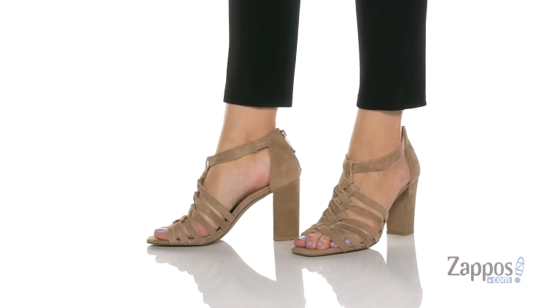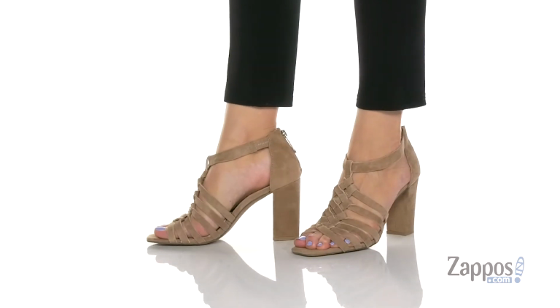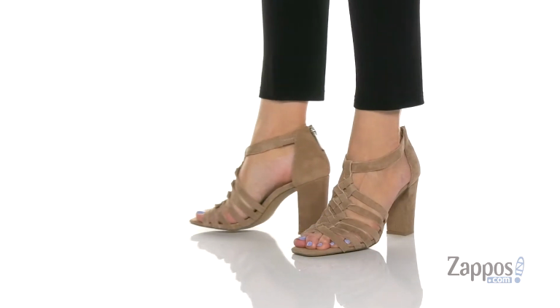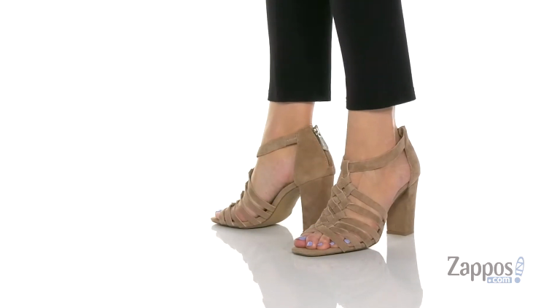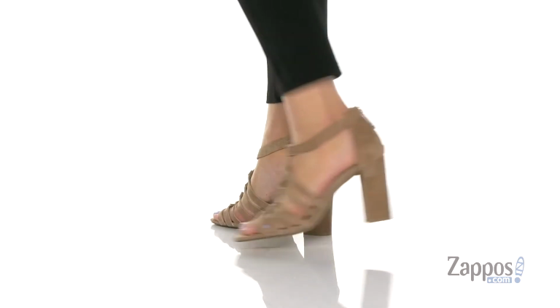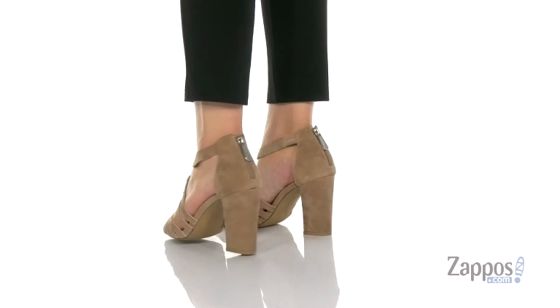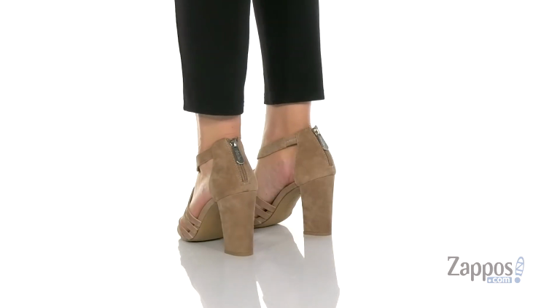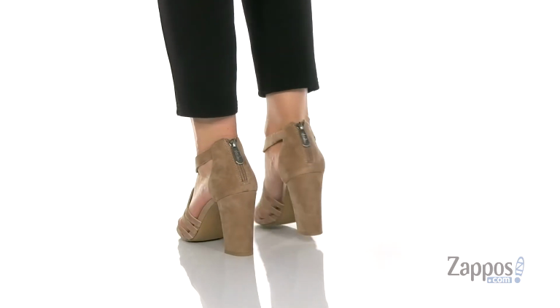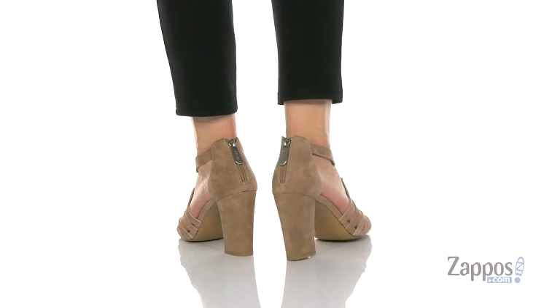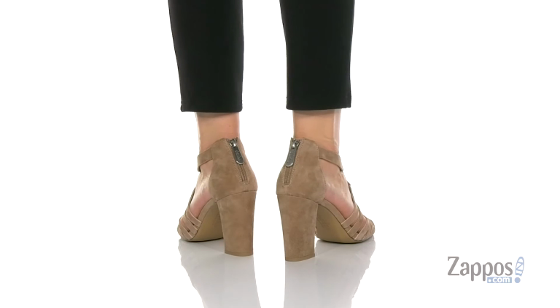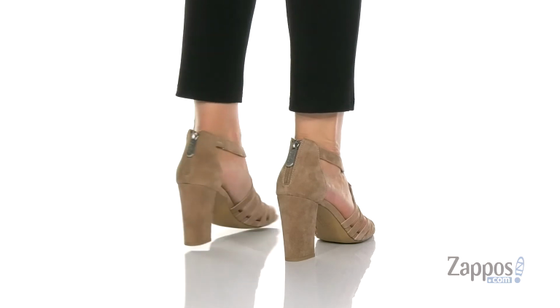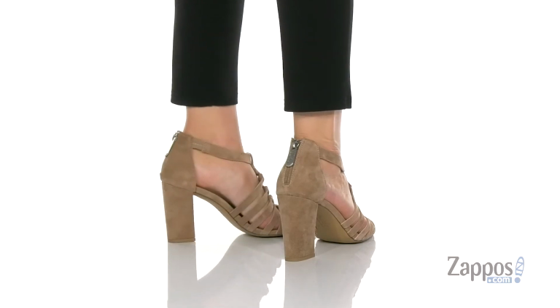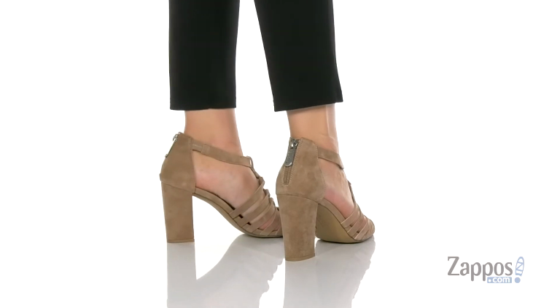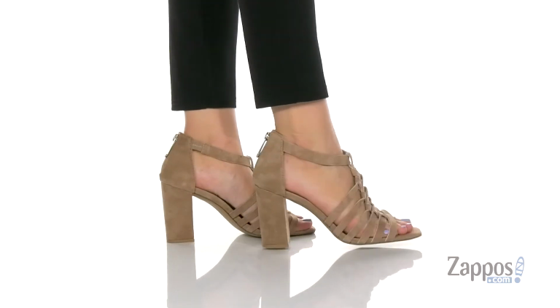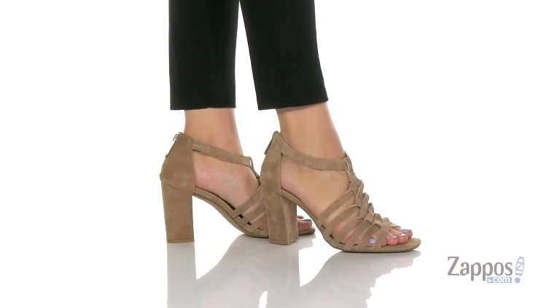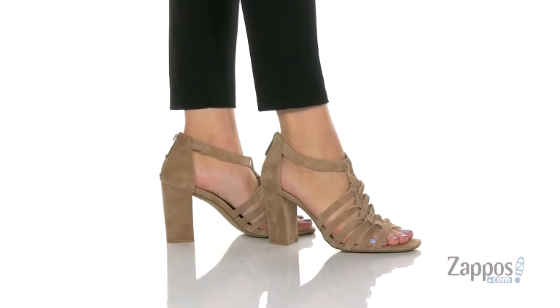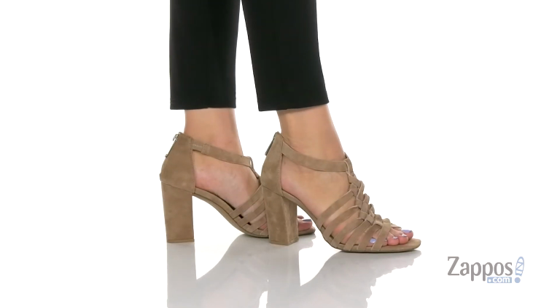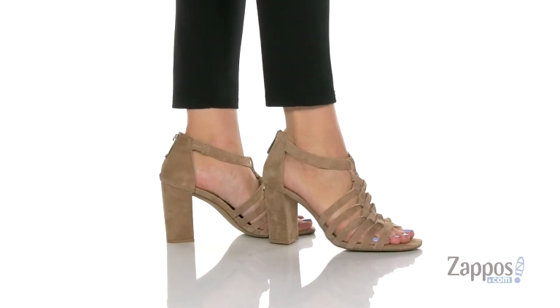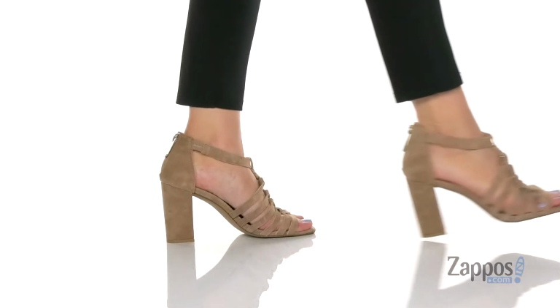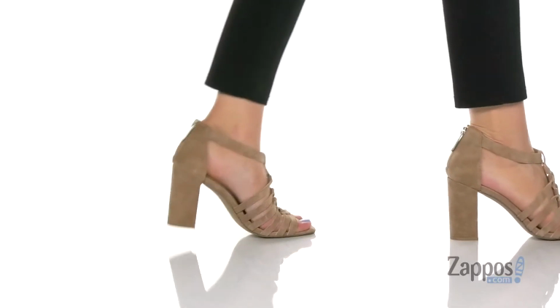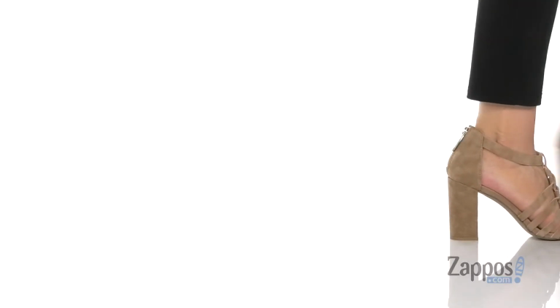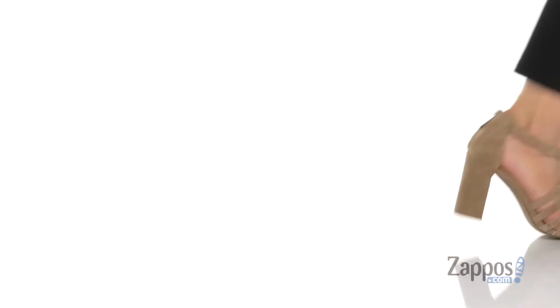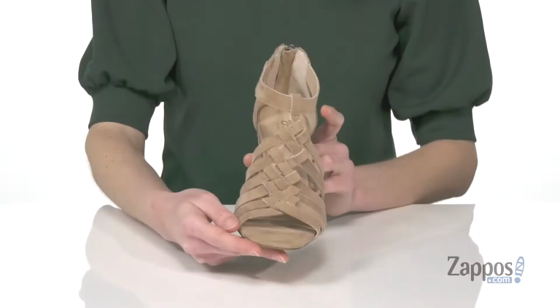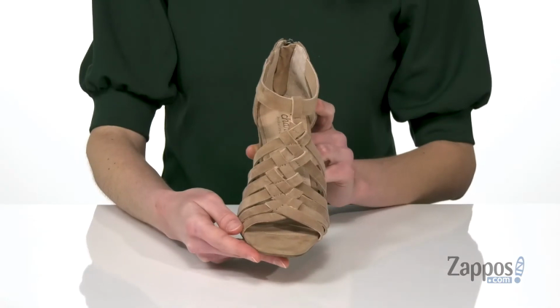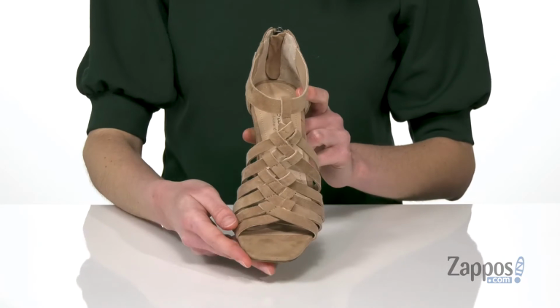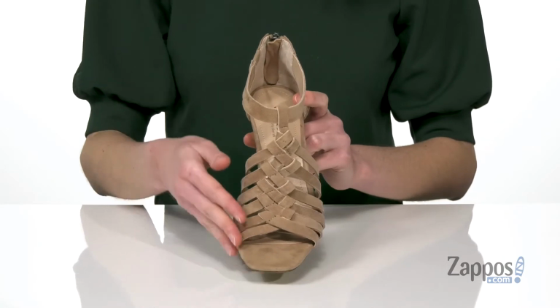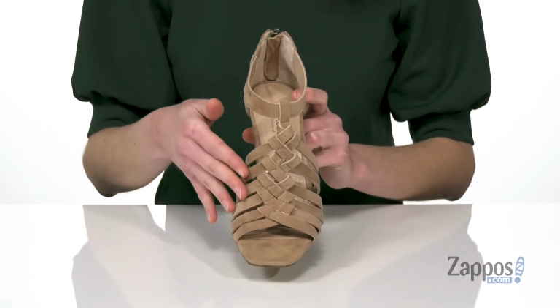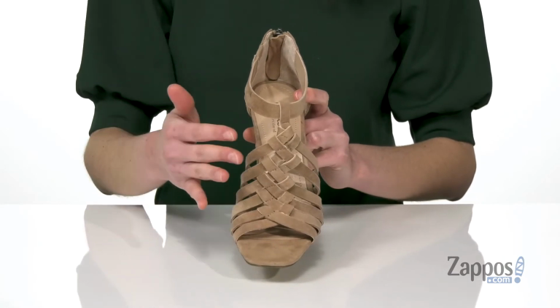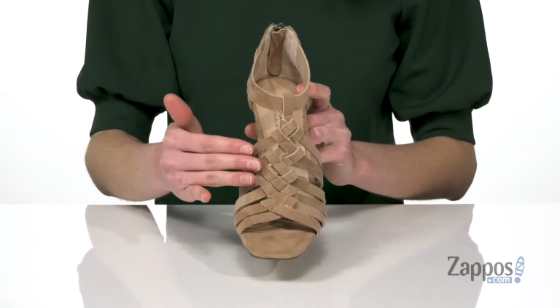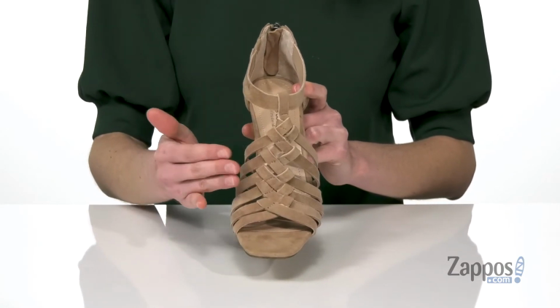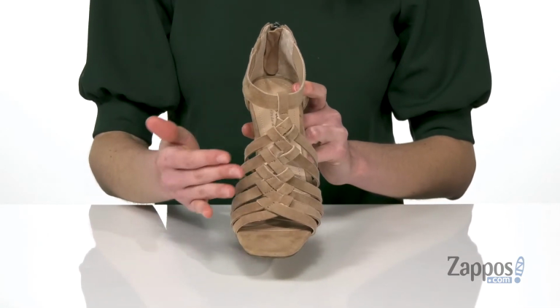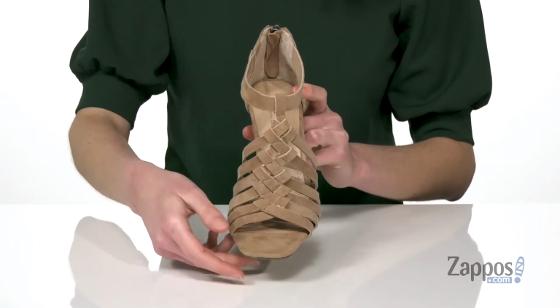This style would look great with some jeans for an evening out with friends. They come in a few uppers, and I am showing you guys the latte suede. They all have this cool caged look from that woven strappy design on the top.